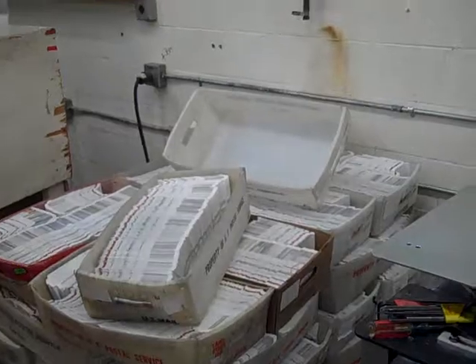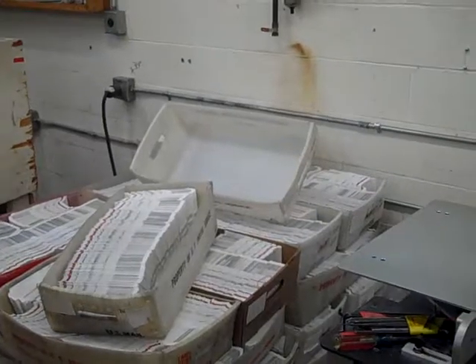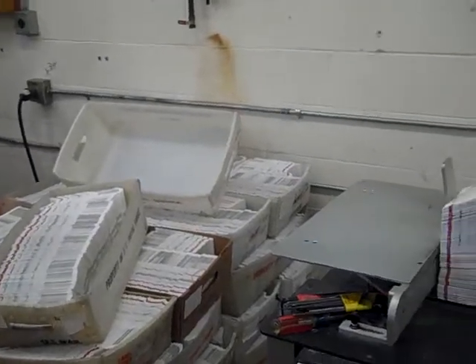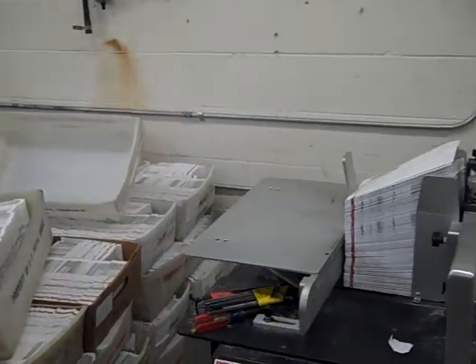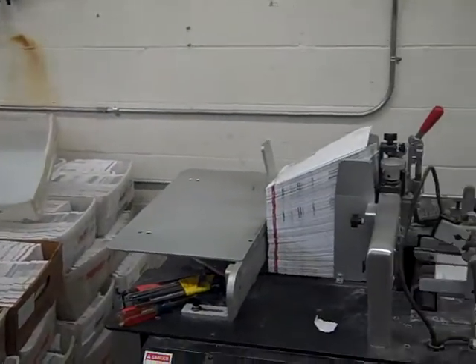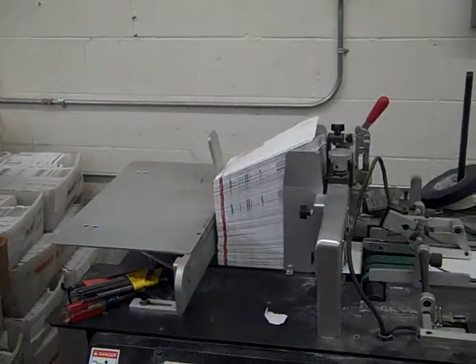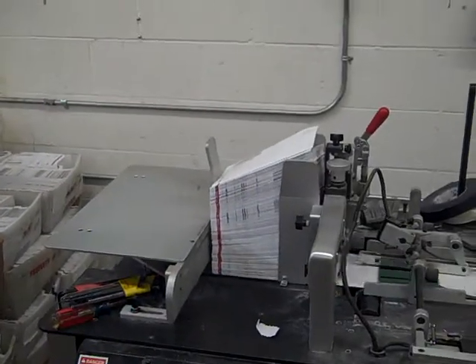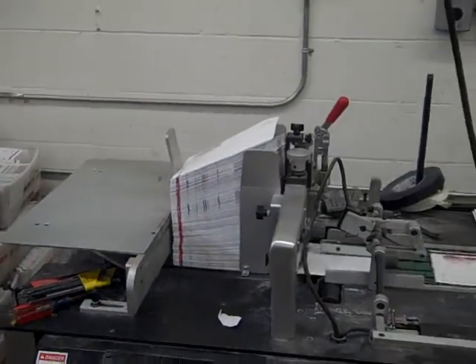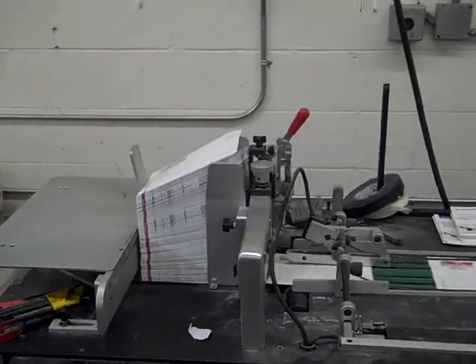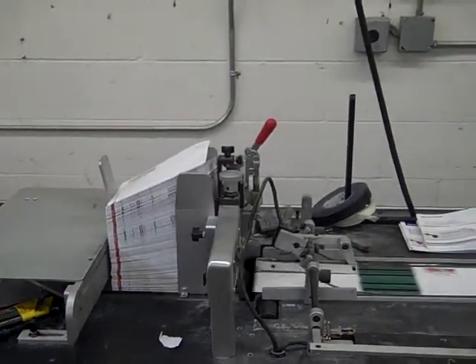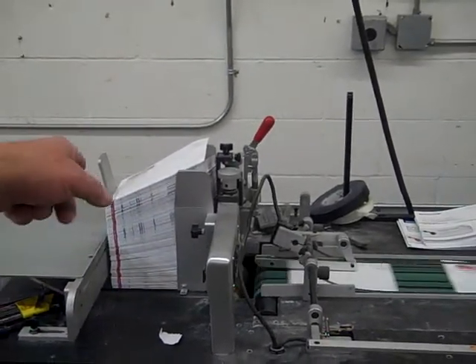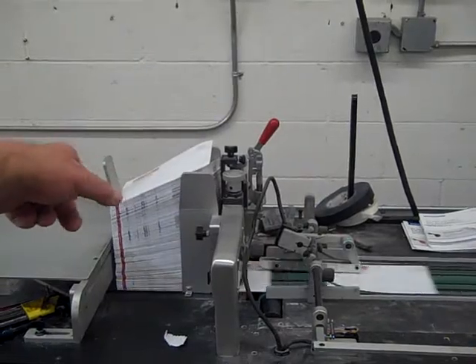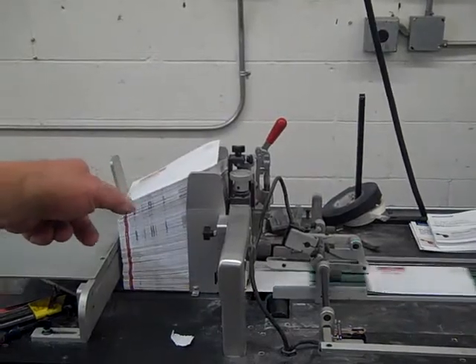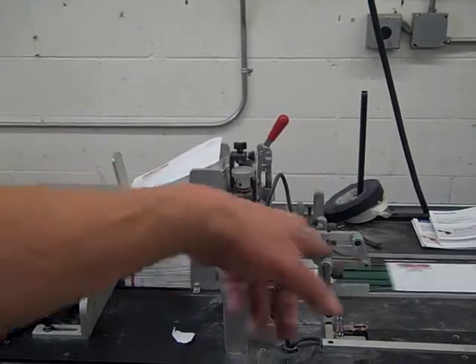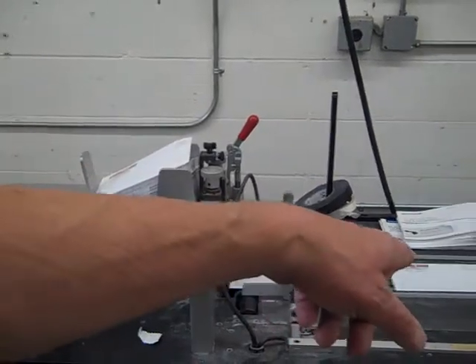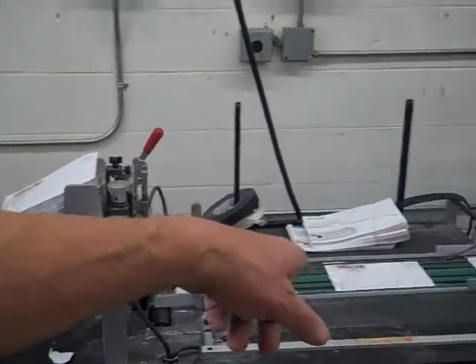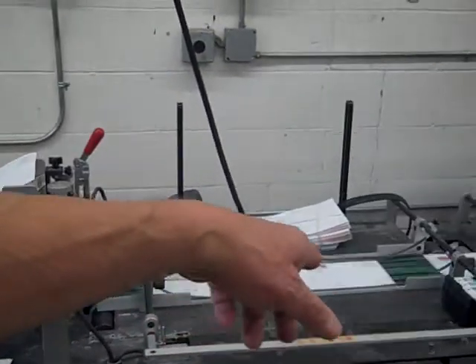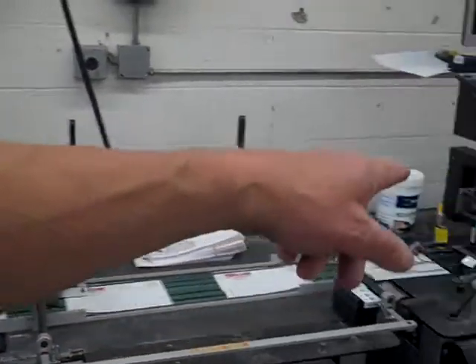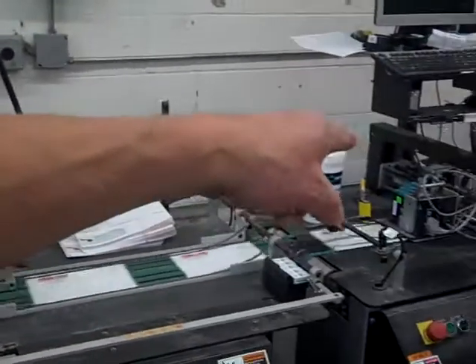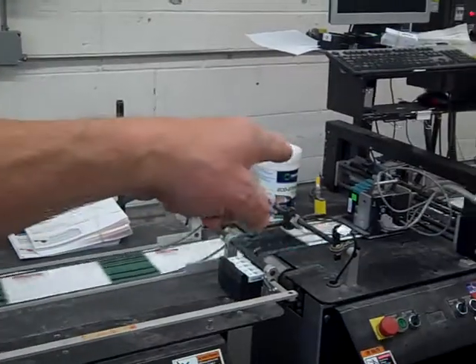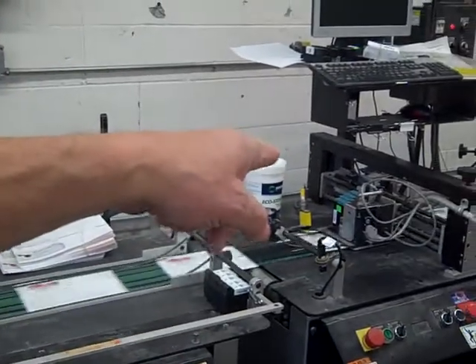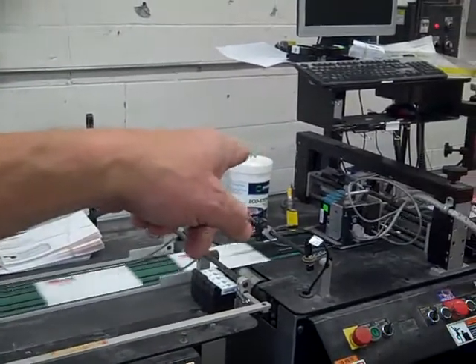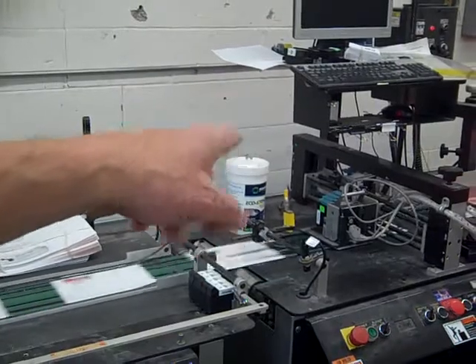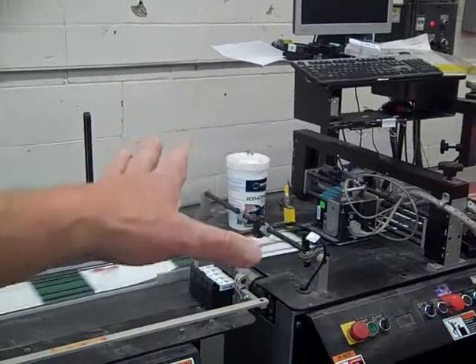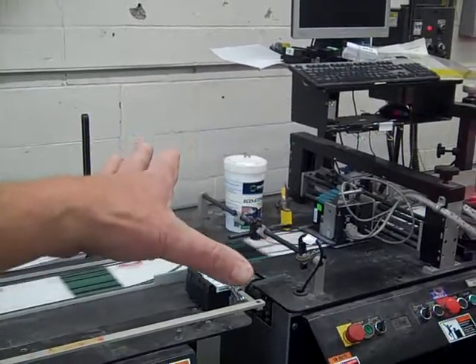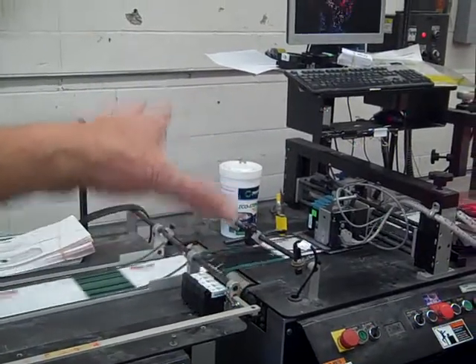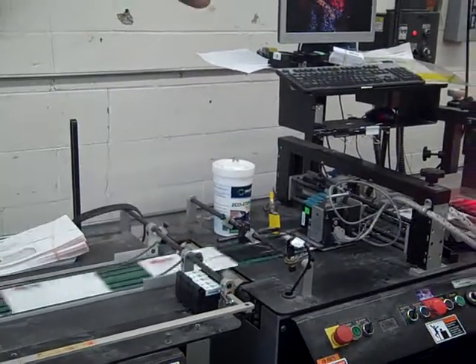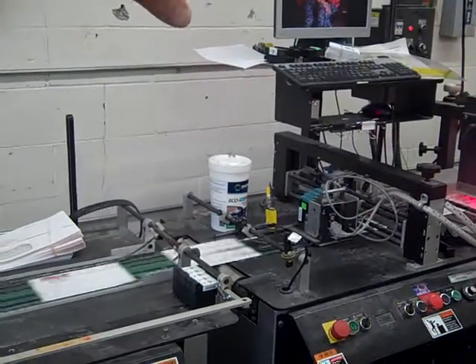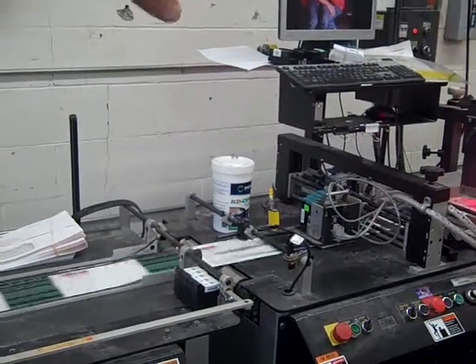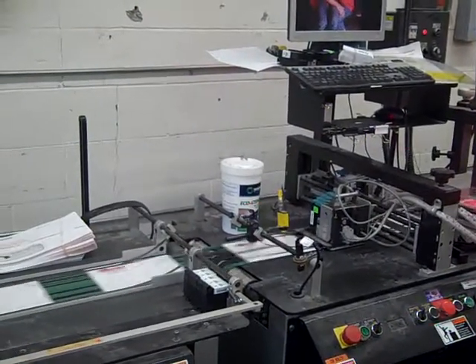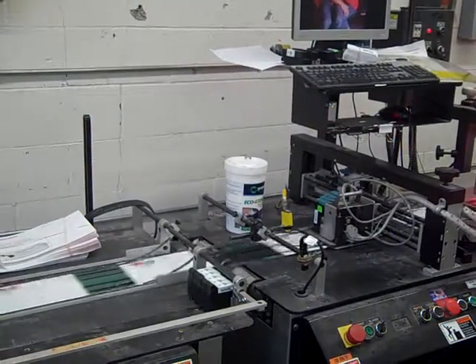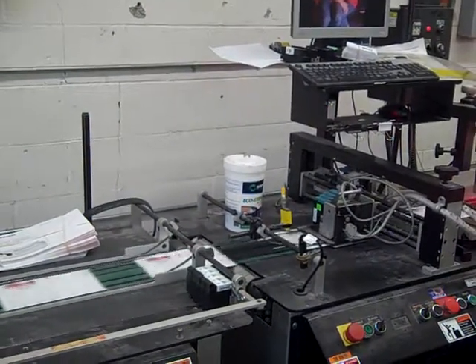This is a job that we're running for a customer. We've got a hundred thousand, five and a half by eight and a half, run it through the ink jetter. It goes underneath the ink jet head that lays down all the information that's stored in the computer that's given to us by the customer.